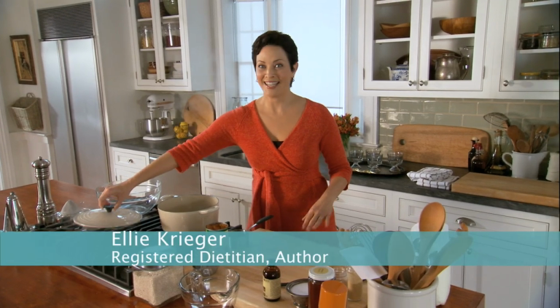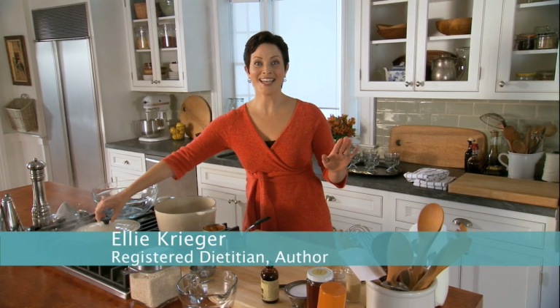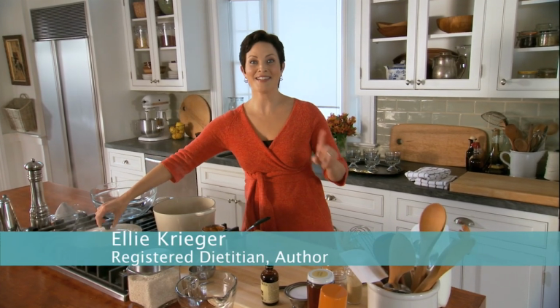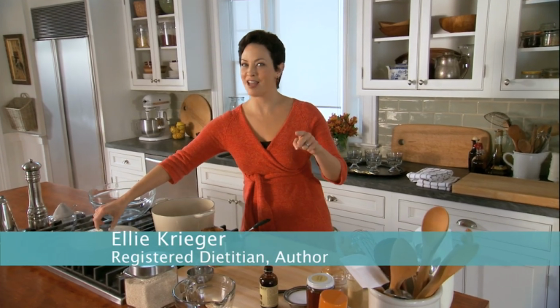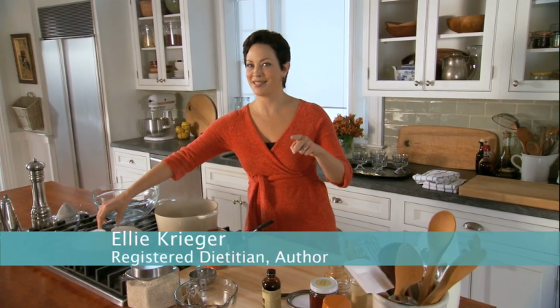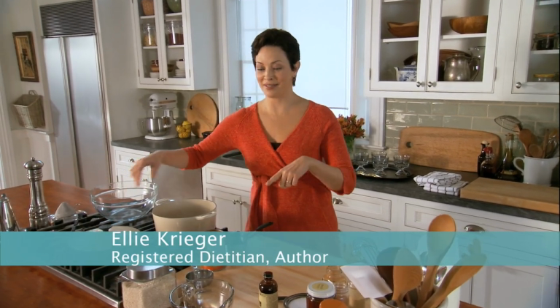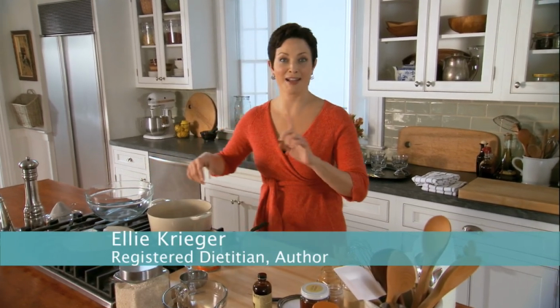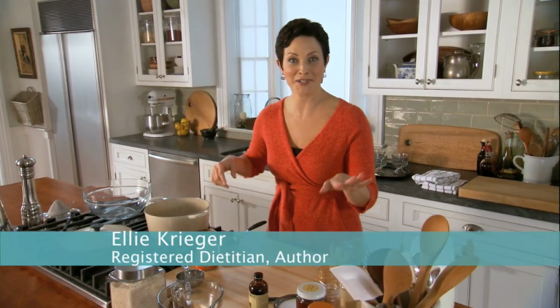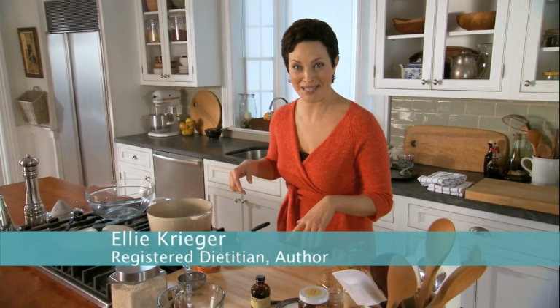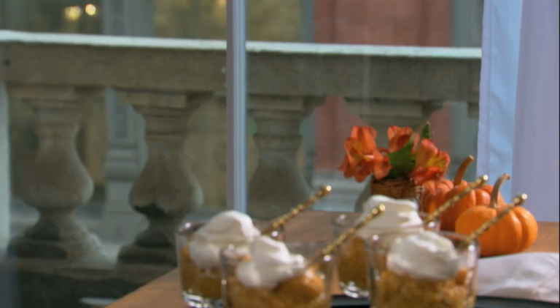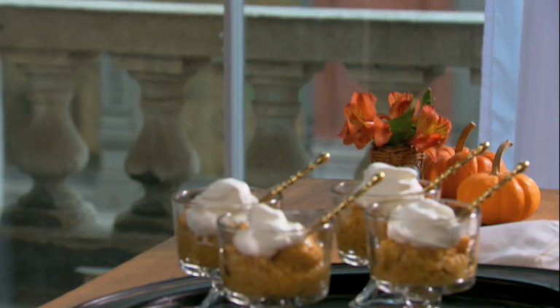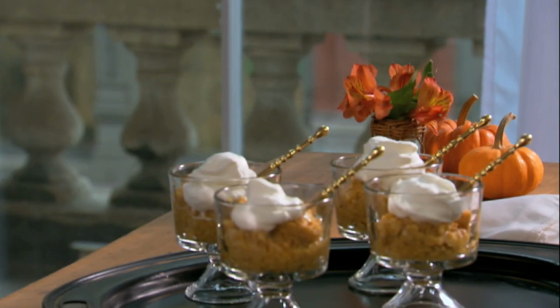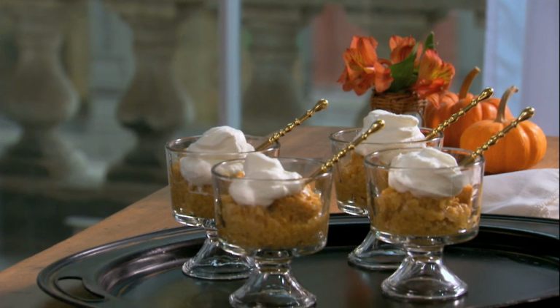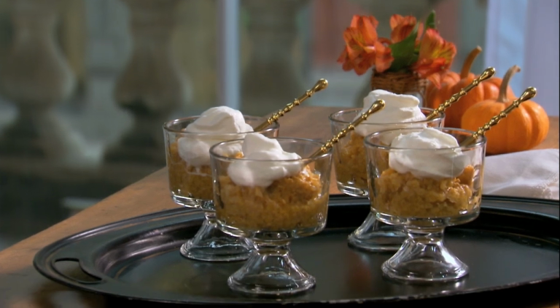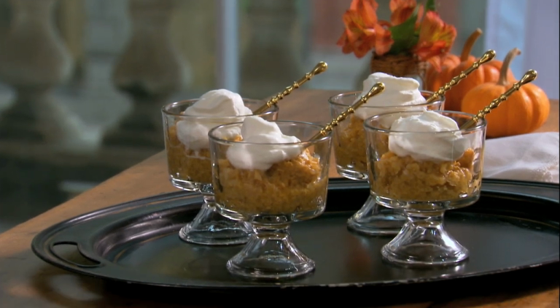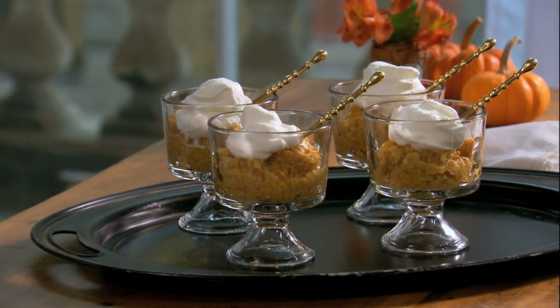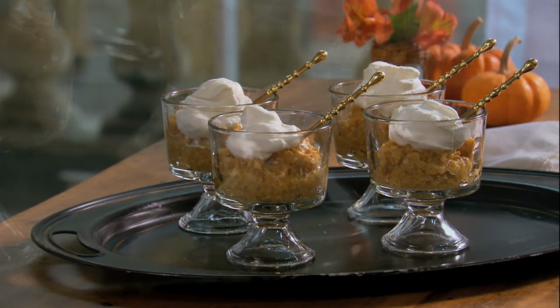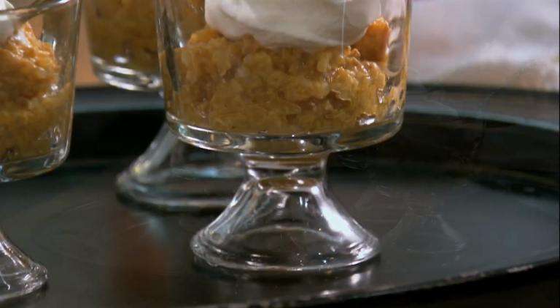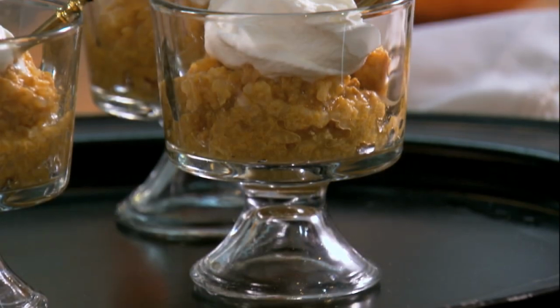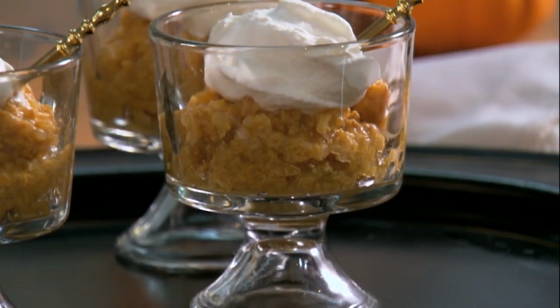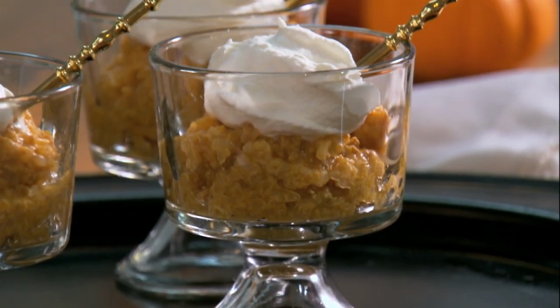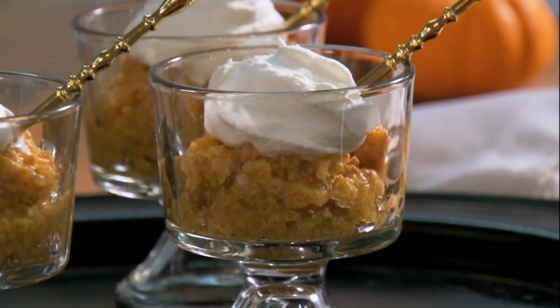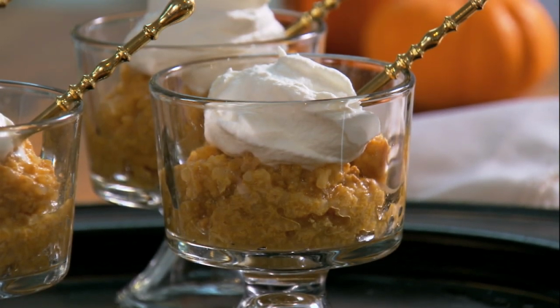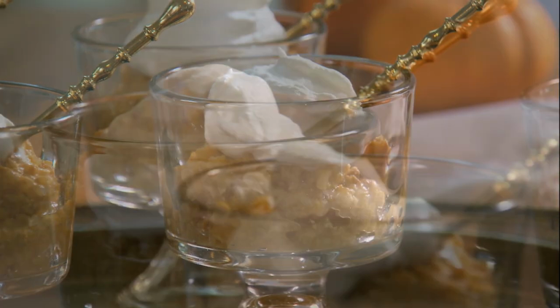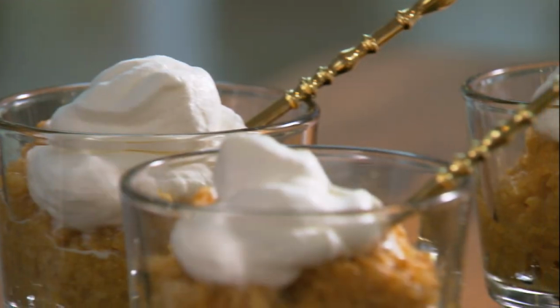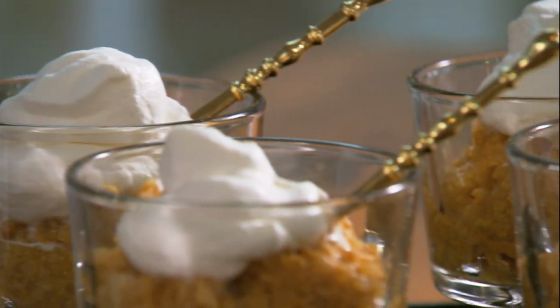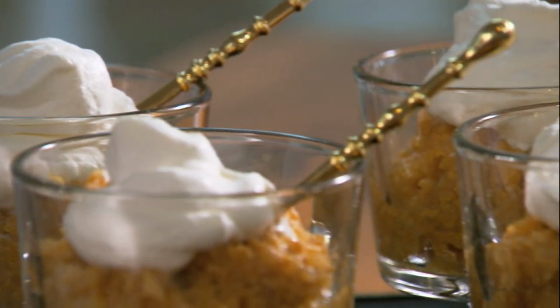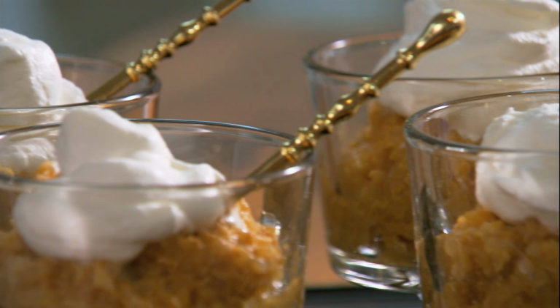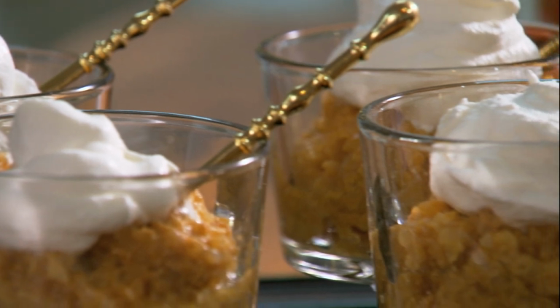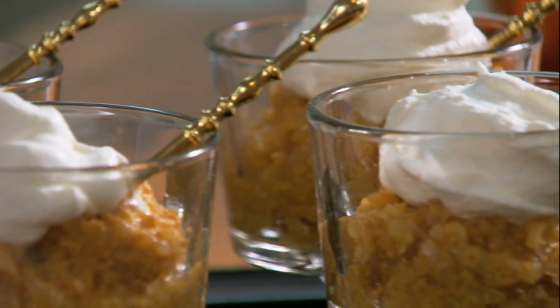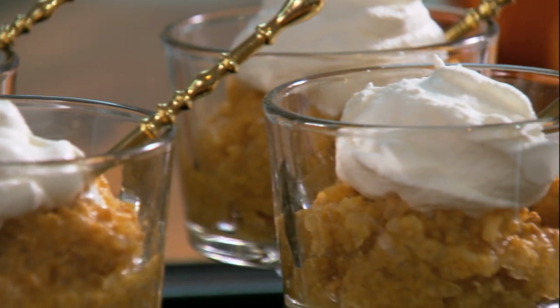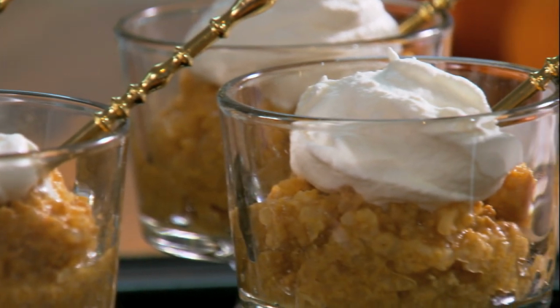Eating healthy does not mean skipping dessert. I'm sure not skipping dessert when I can have my creamy pumpkin rice pudding that has all the wonderful flavors of pumpkin pie, and then the rich, creamy texture of rice pudding.